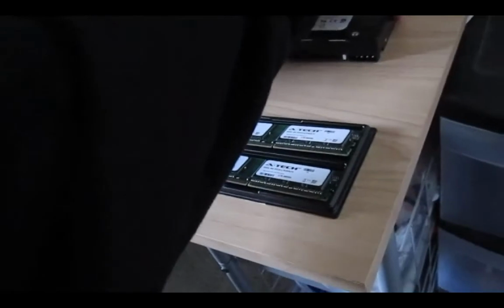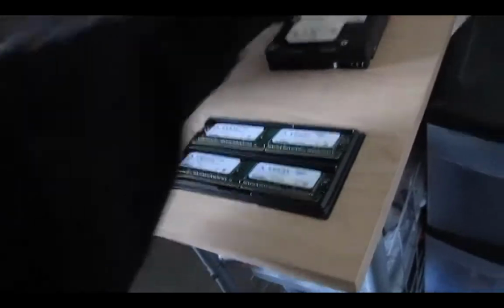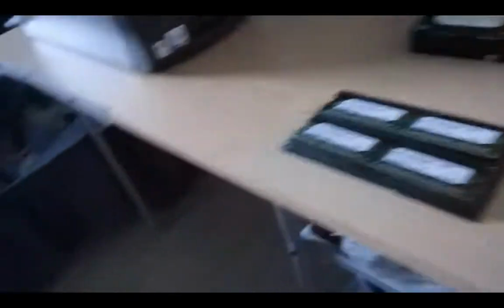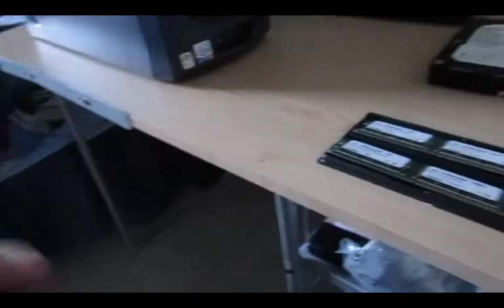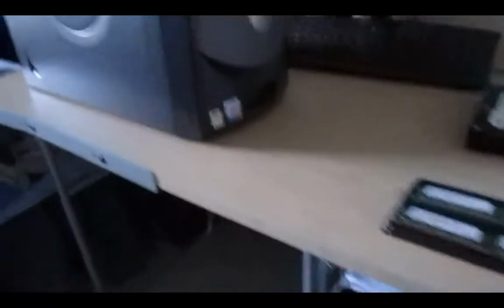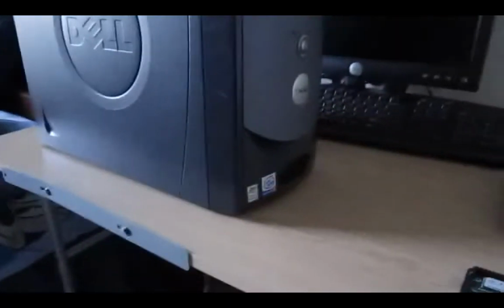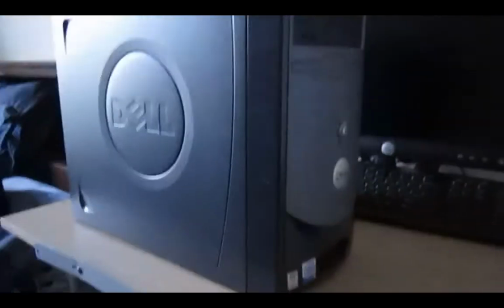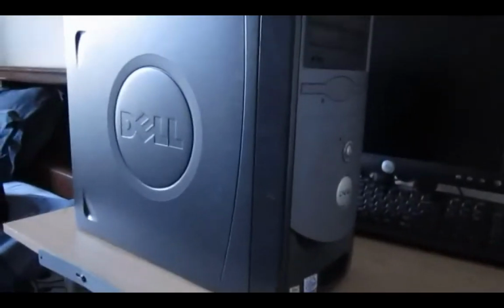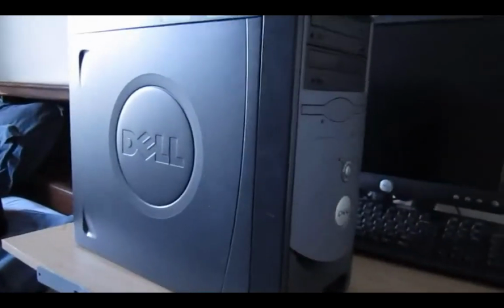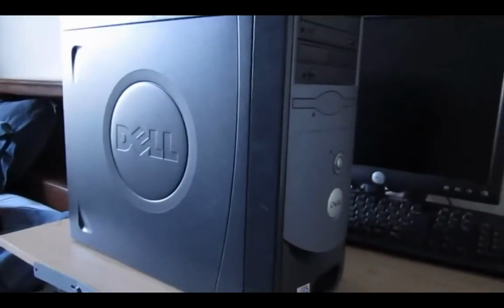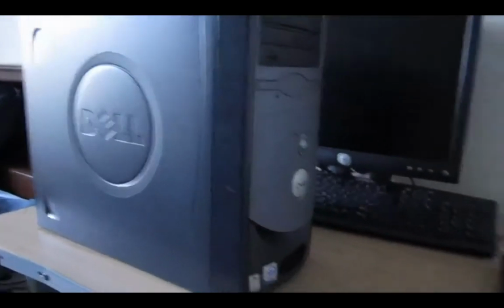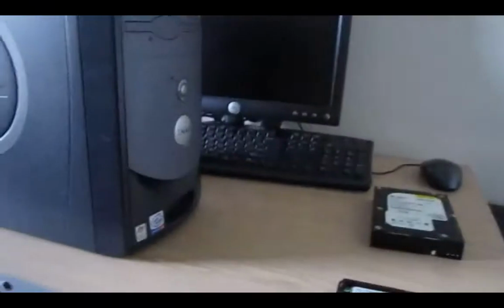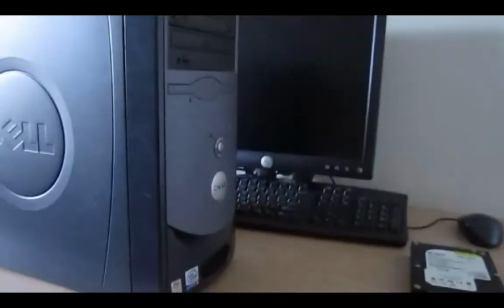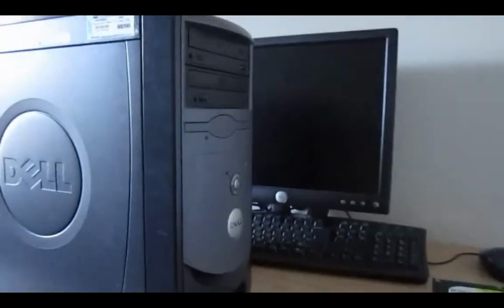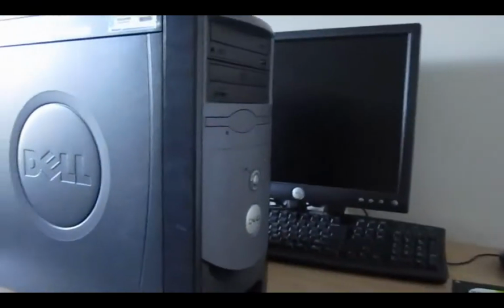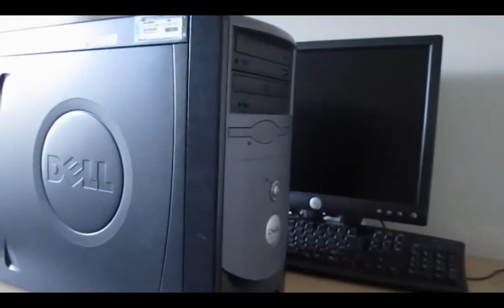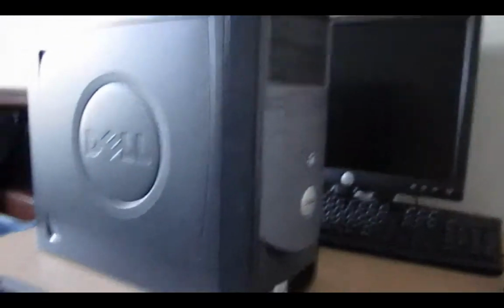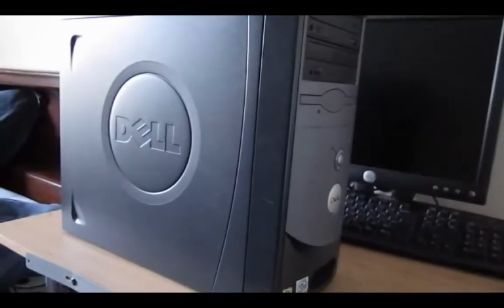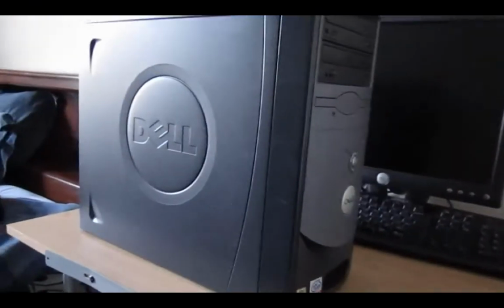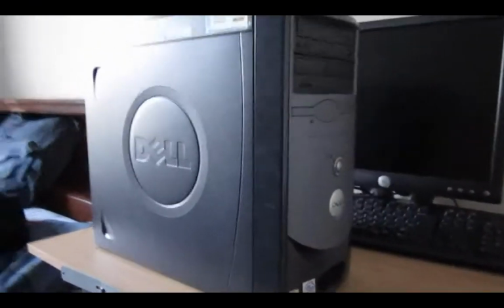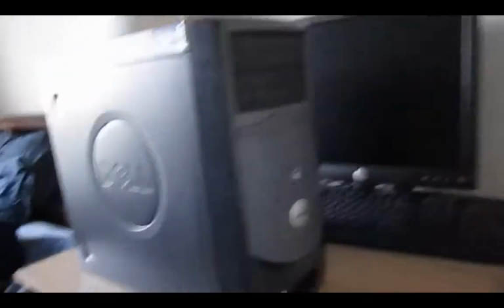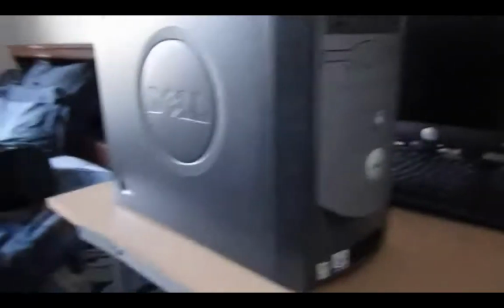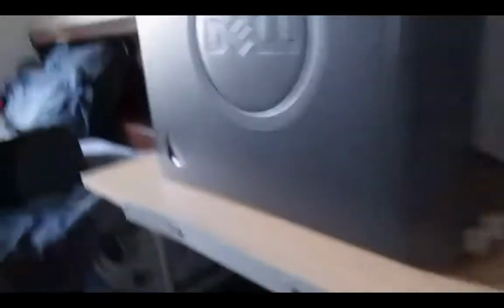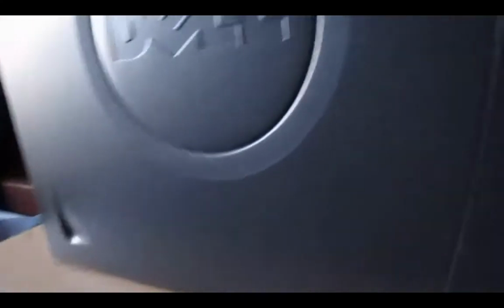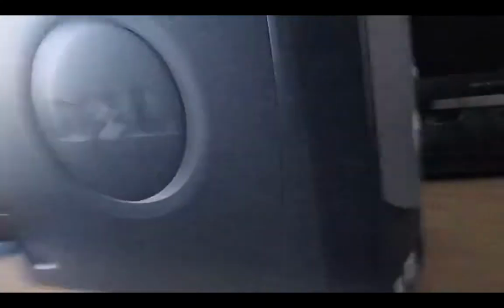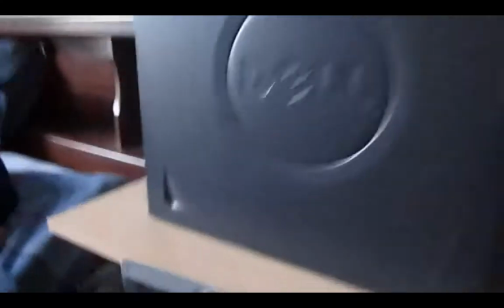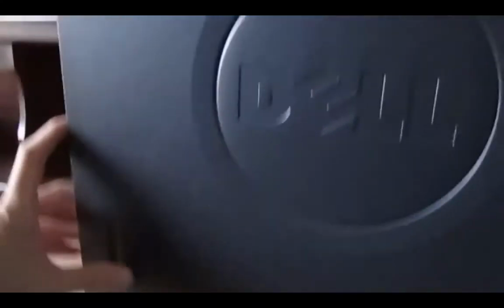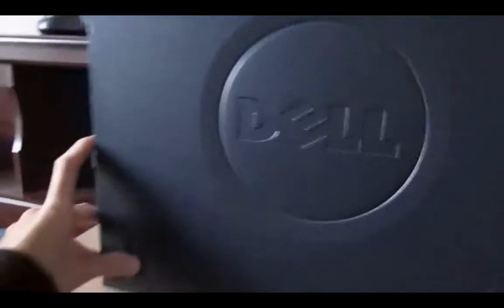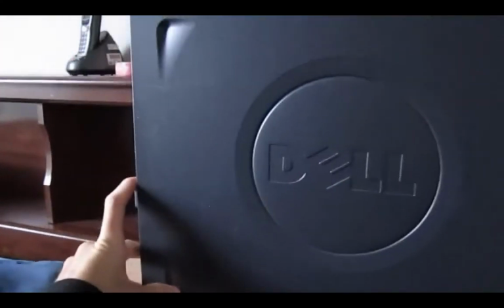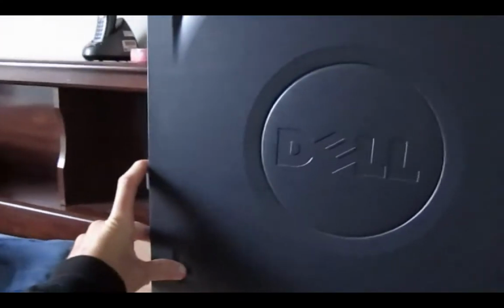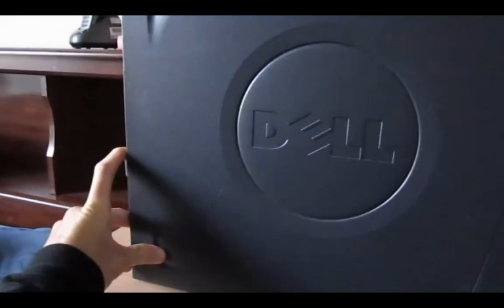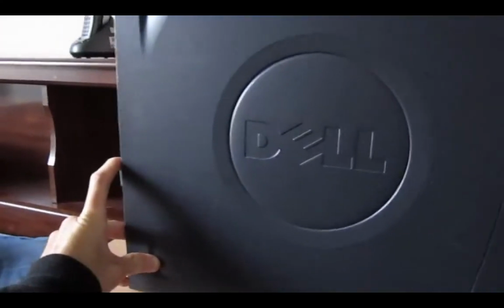I'm definitely going to be doing a reinstallation of Windows XP on this thing on the new hard drive. So without further ado, let's go ahead and begin by opening up this side panel so we can do the hard drive and the memory.